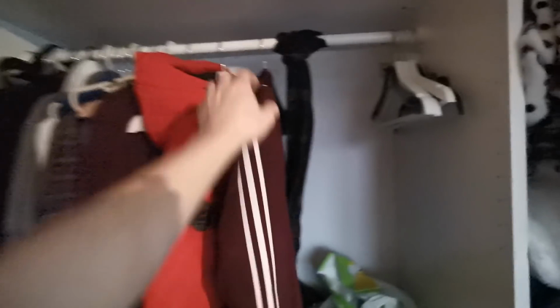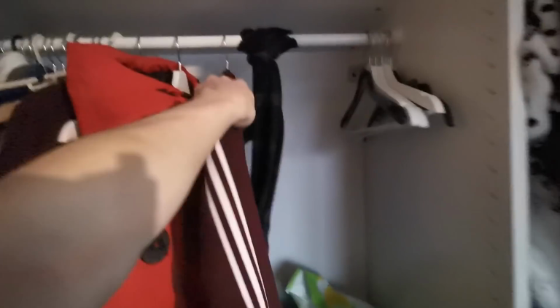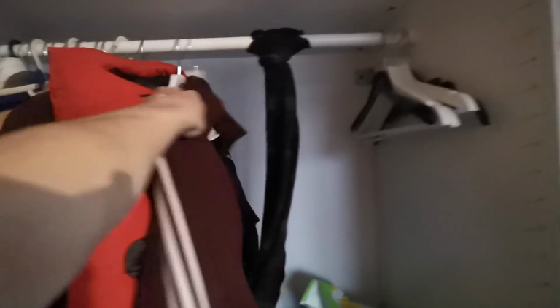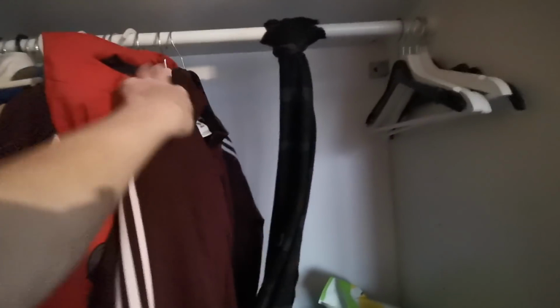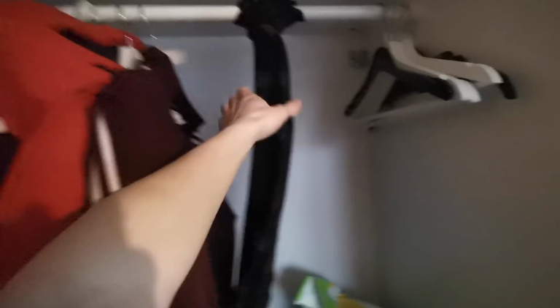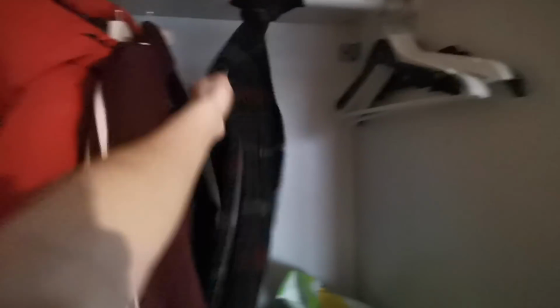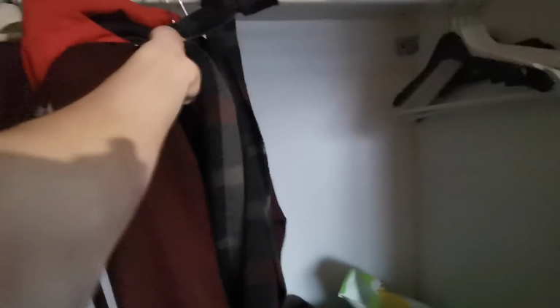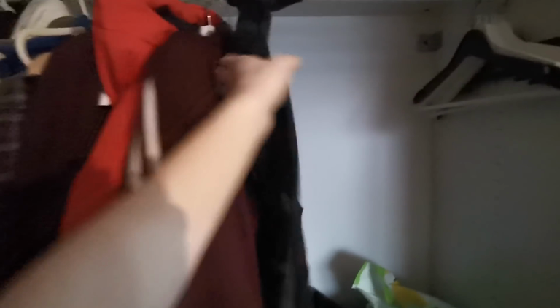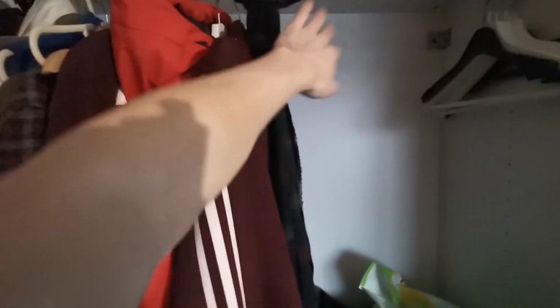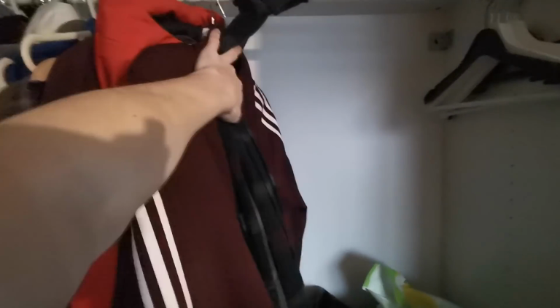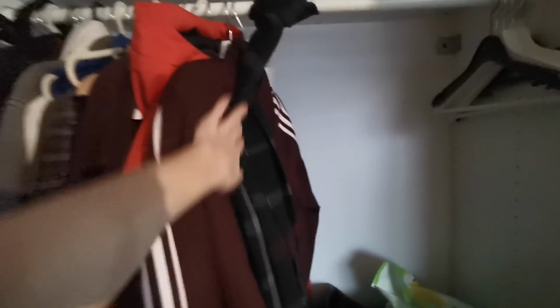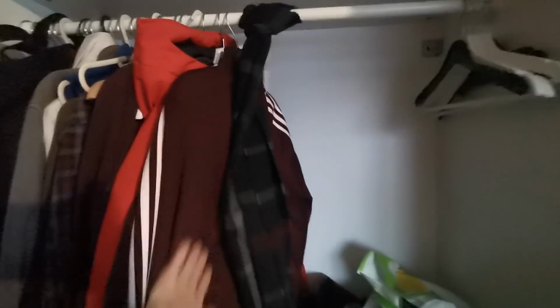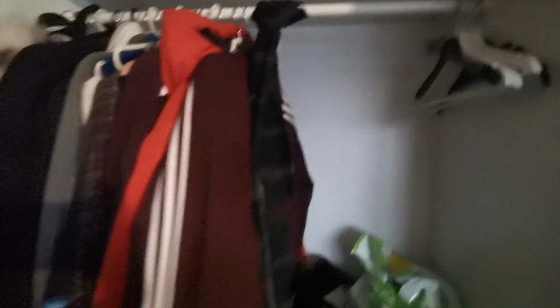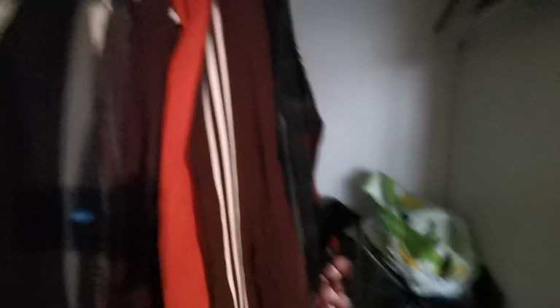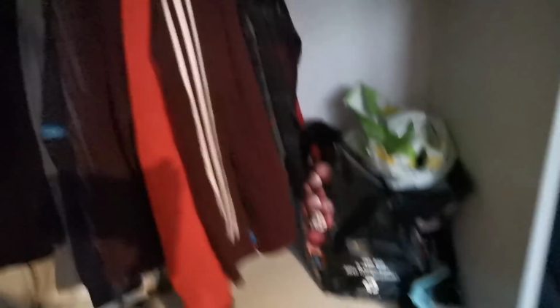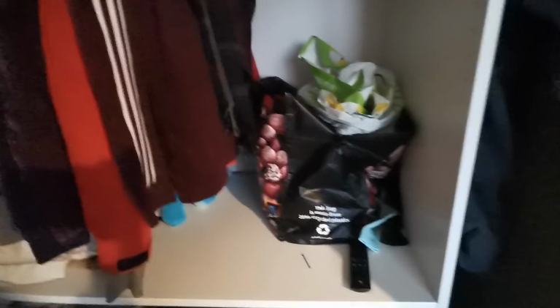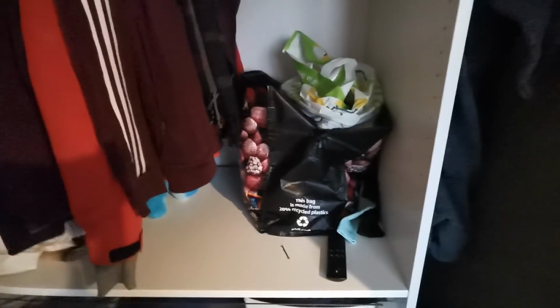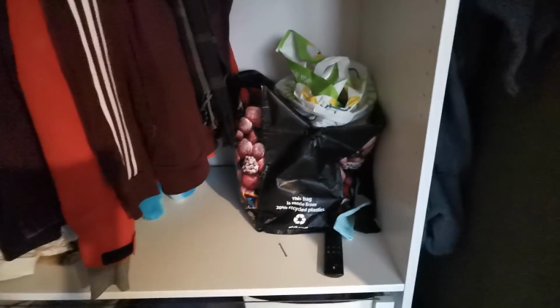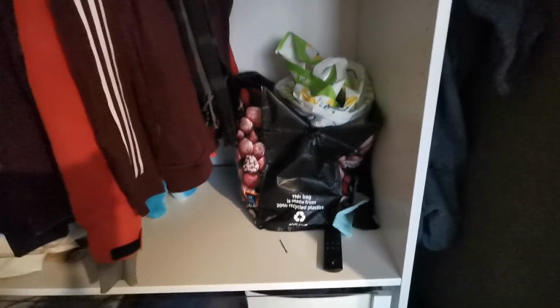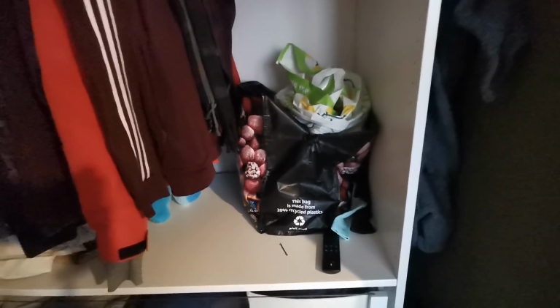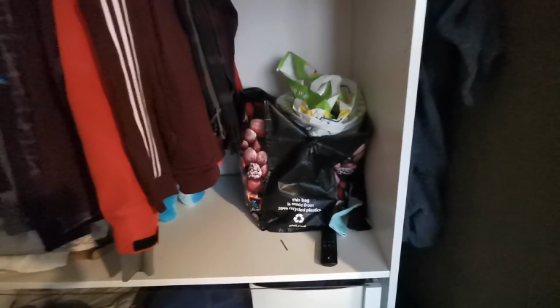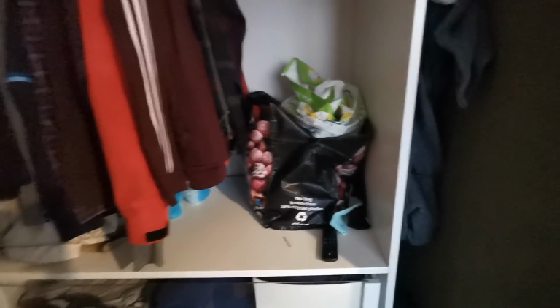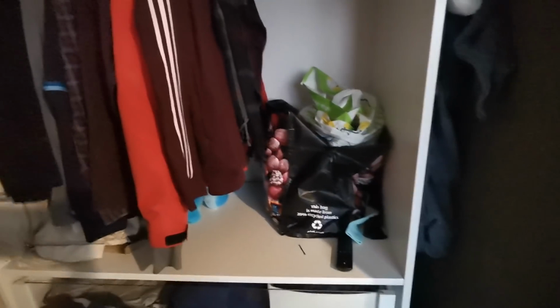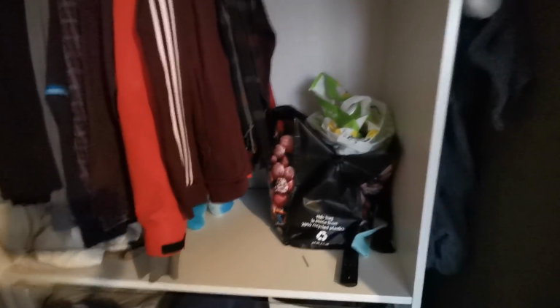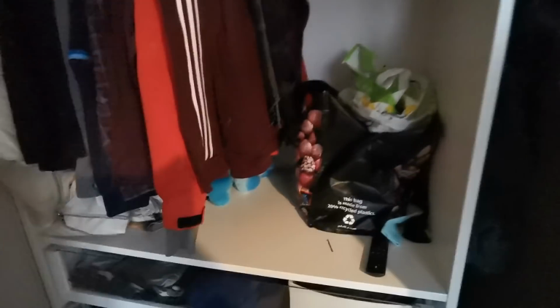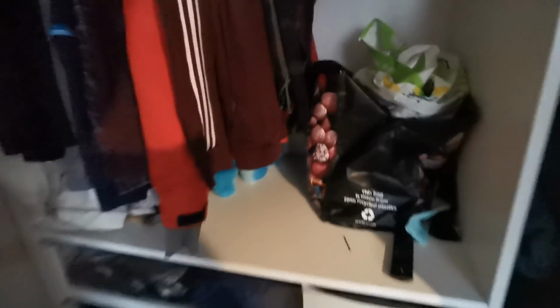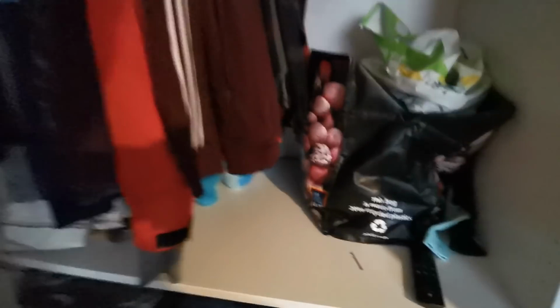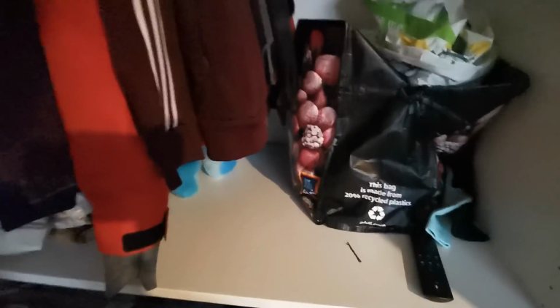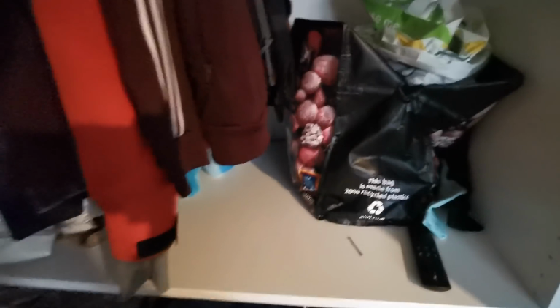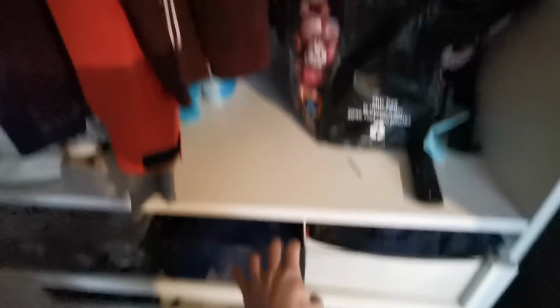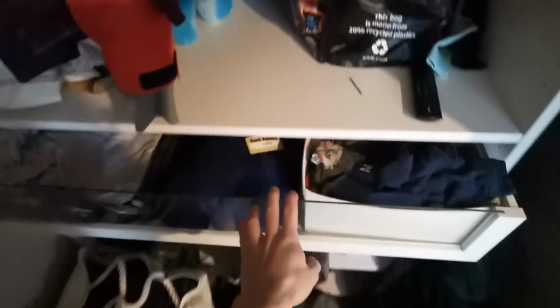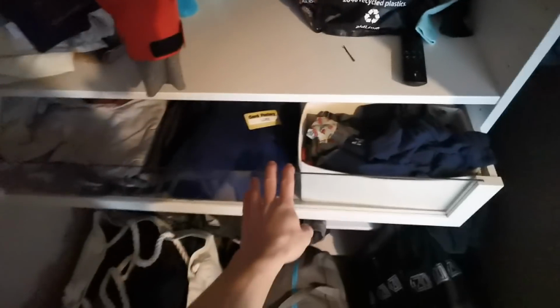I'll then try and squeeze everything up in my wardrobe just to make a bit of room to show you guys. When you're living with a girl, they leave their stuff everywhere — and that's two full bags of her stuff that she needs to take out.